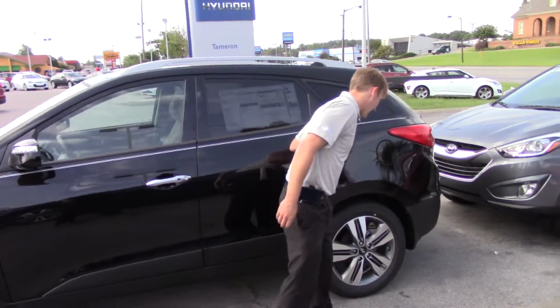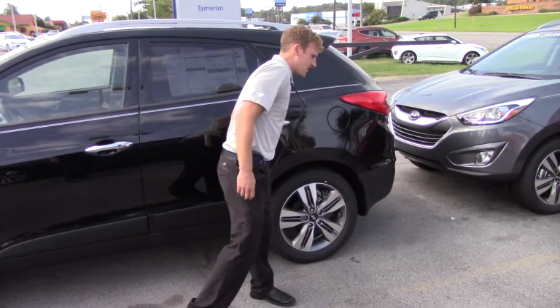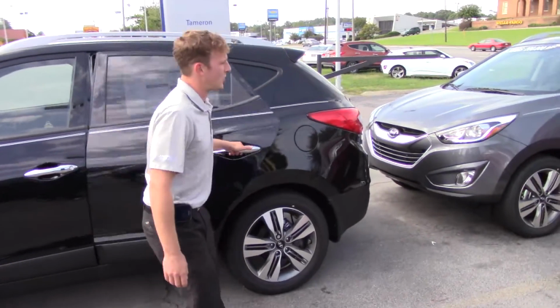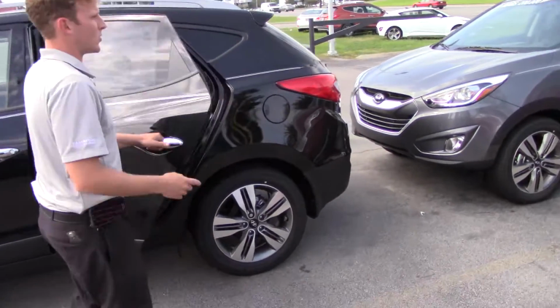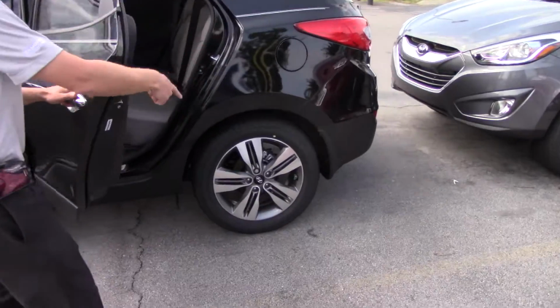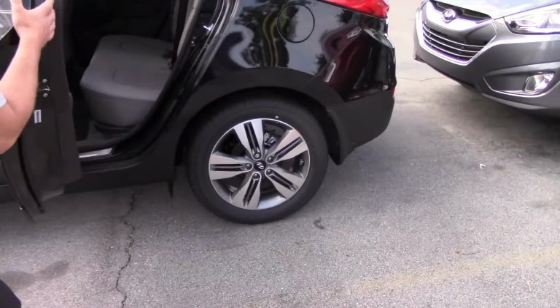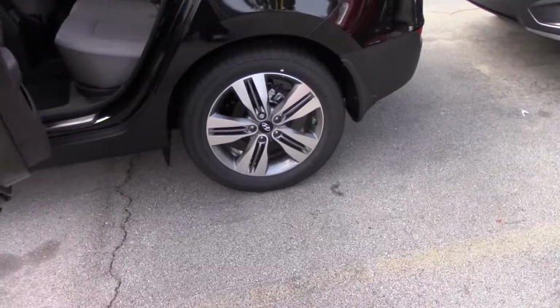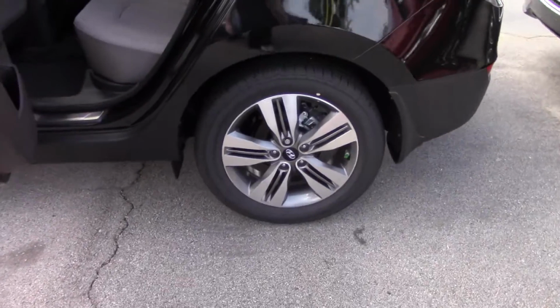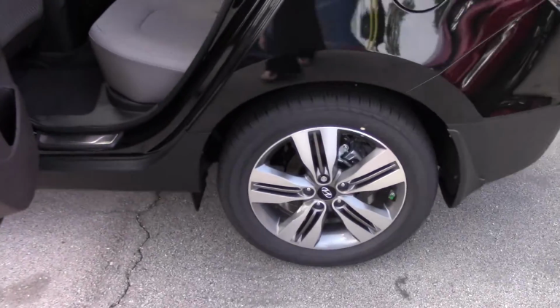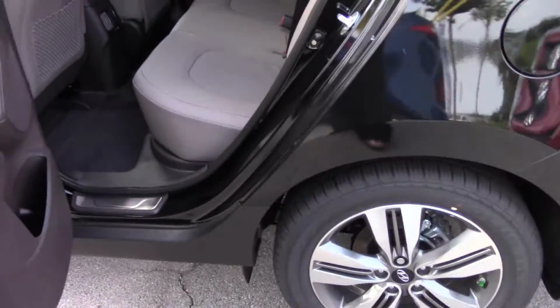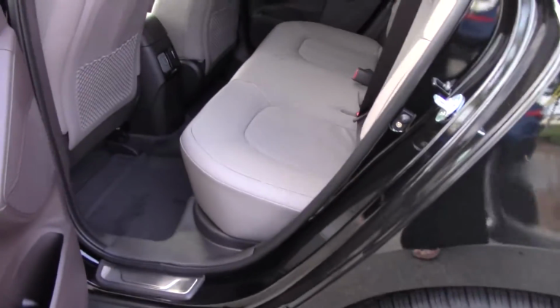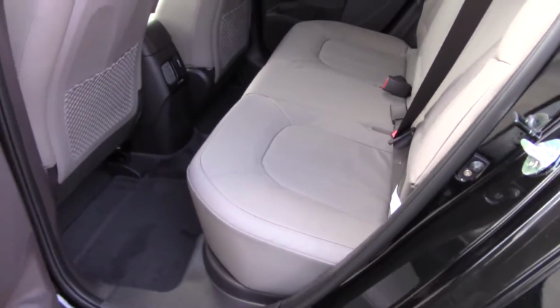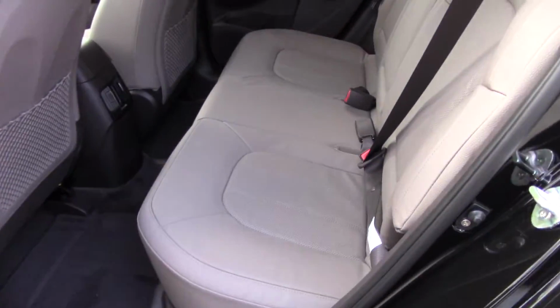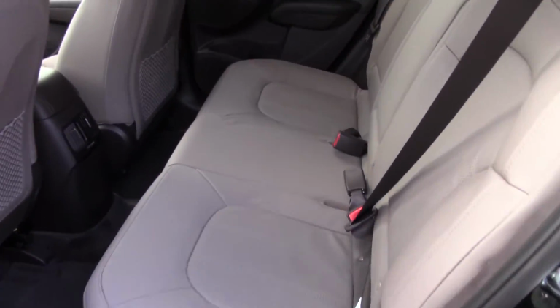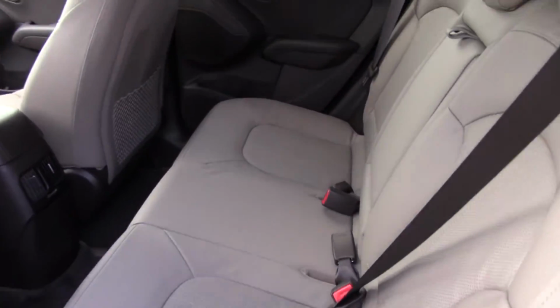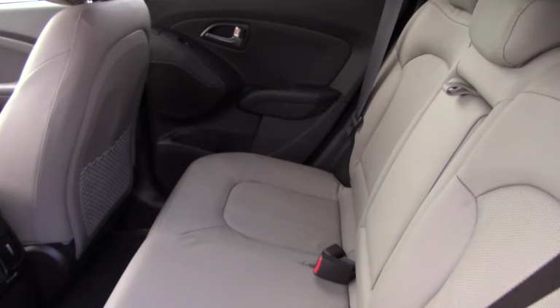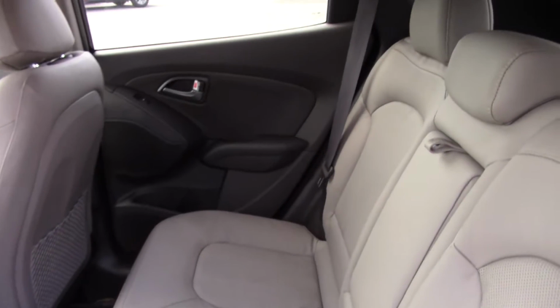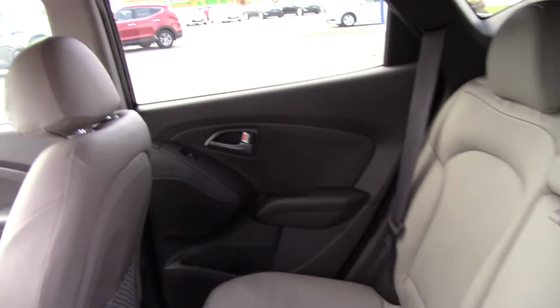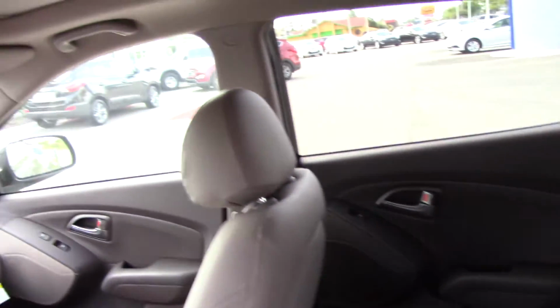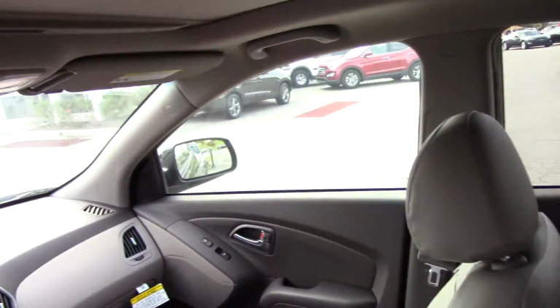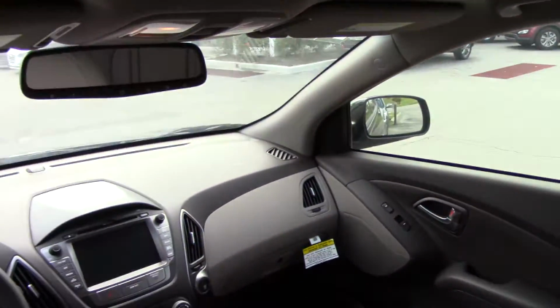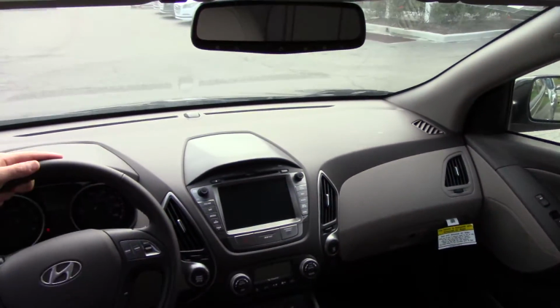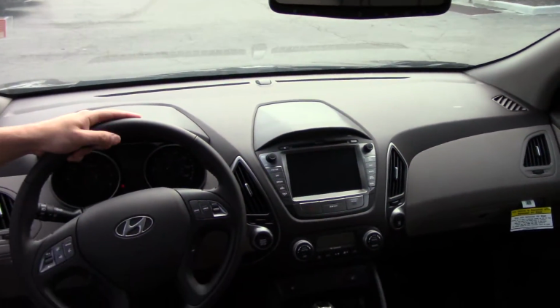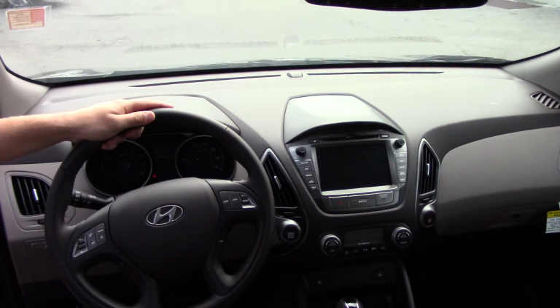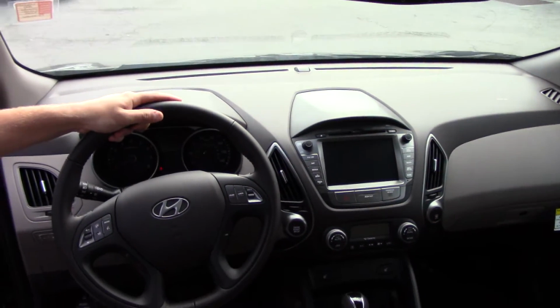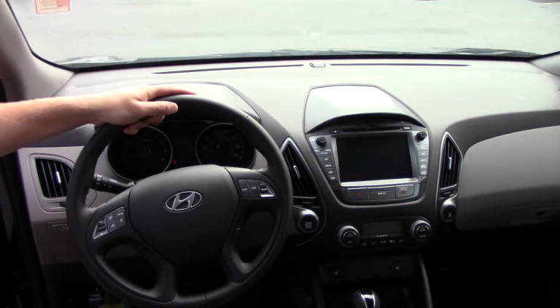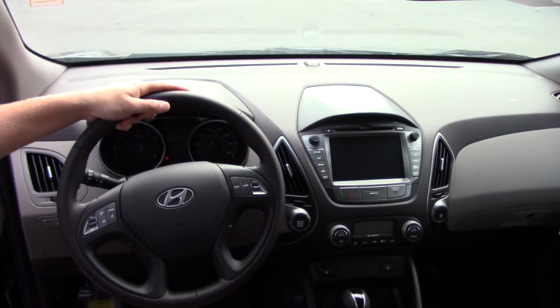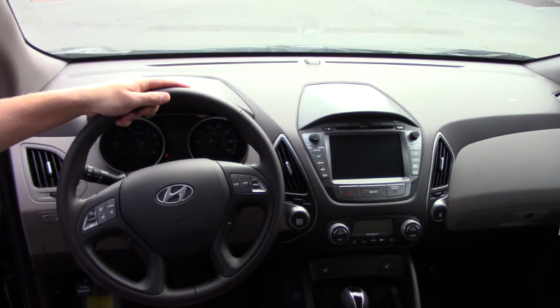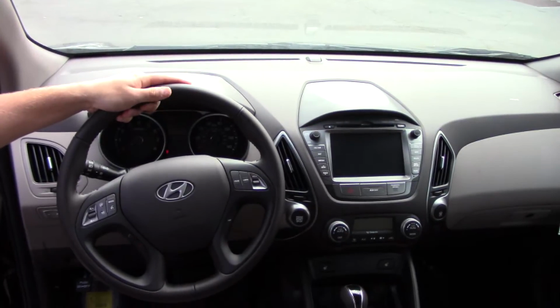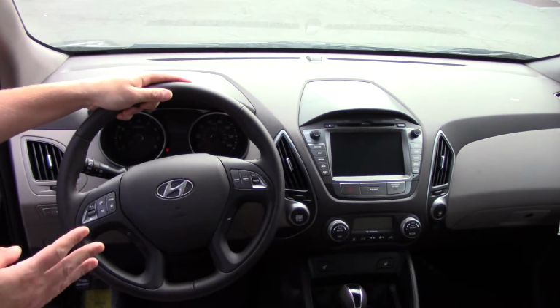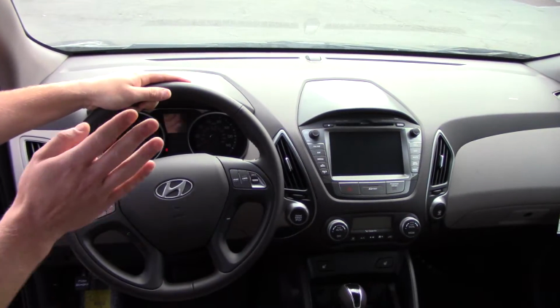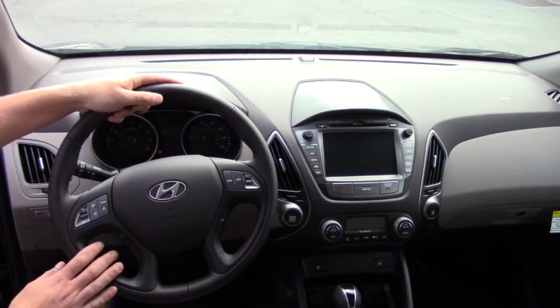As you can see, you have your alloy wheels as well as room for three passengers in the back. As you move to the front, you have your steering wheel designed to make it a little bit easier and help you keep your eyes on the road with Bluetooth and cruise control.